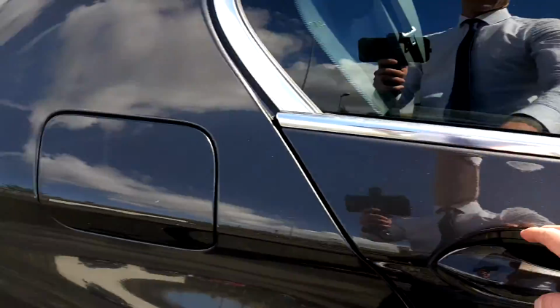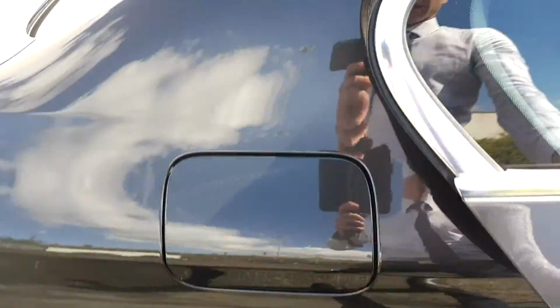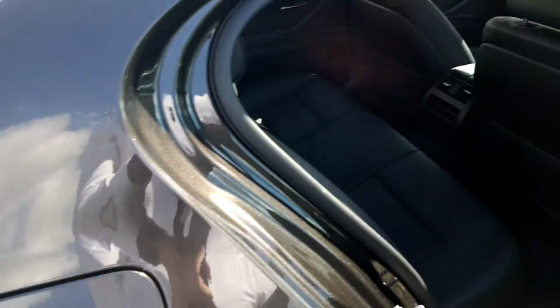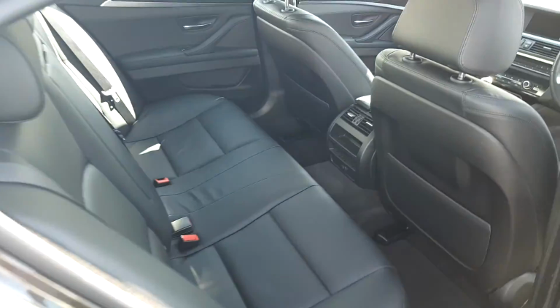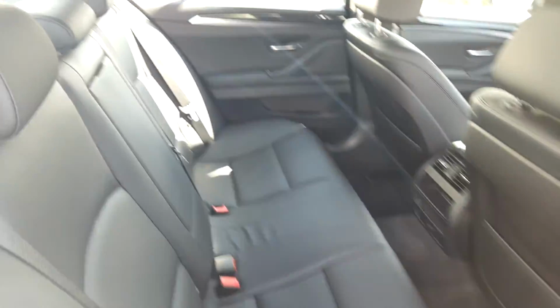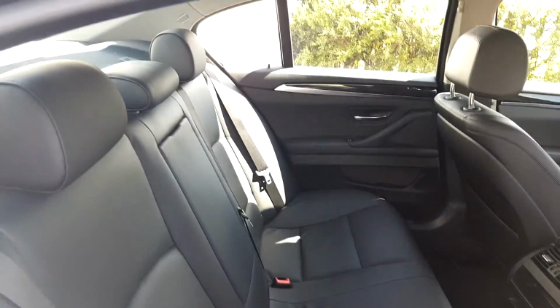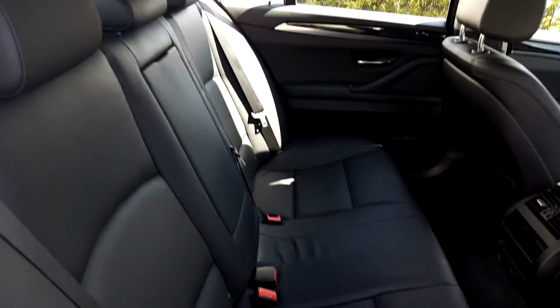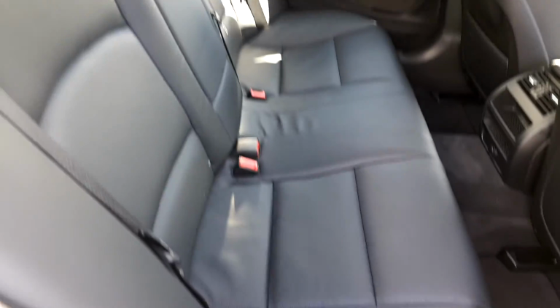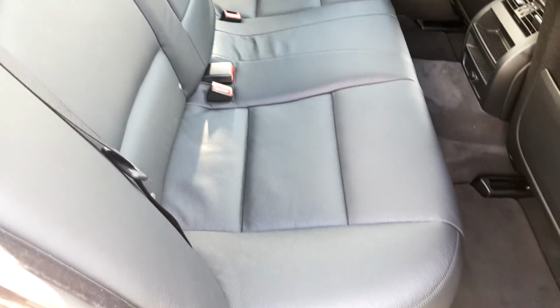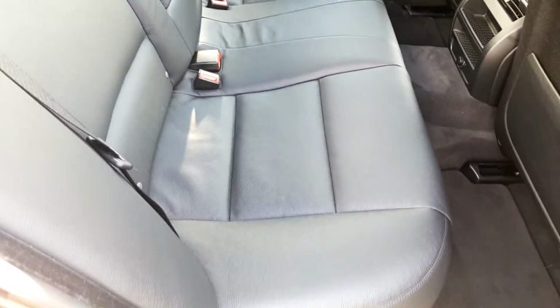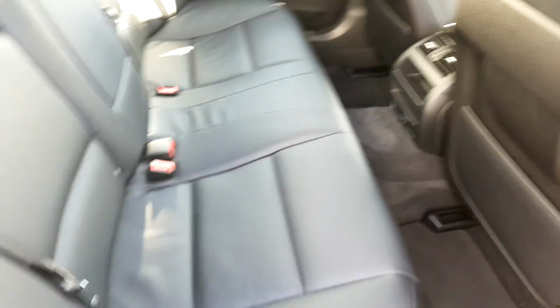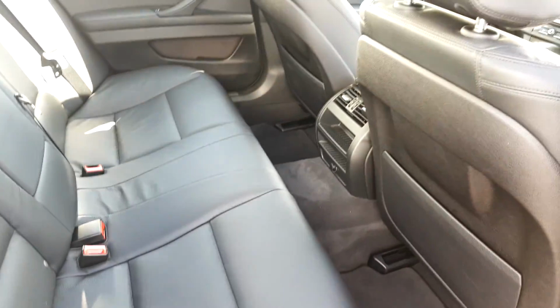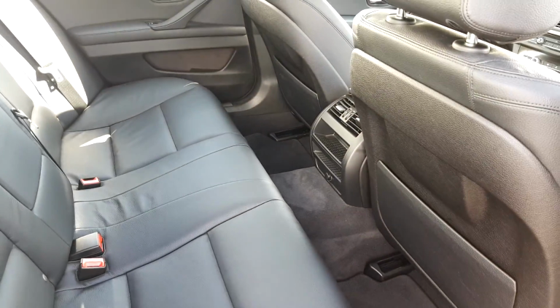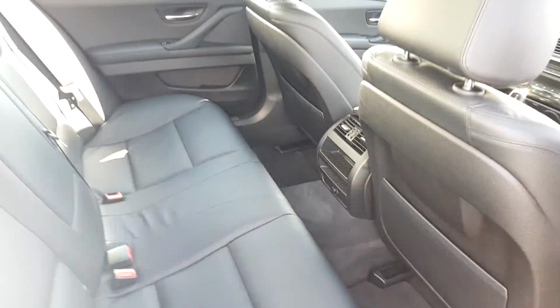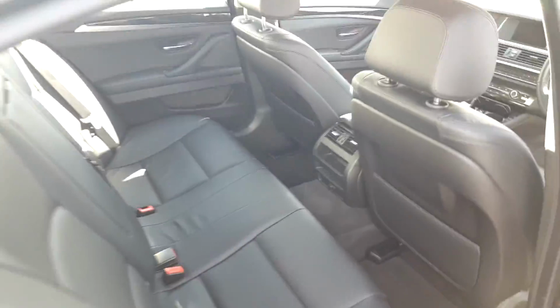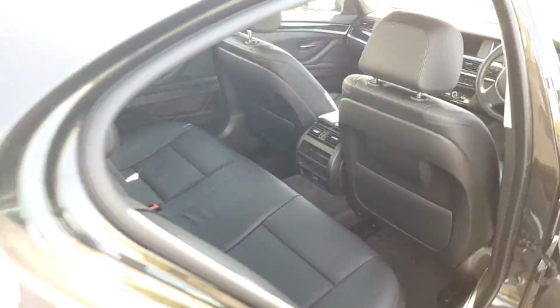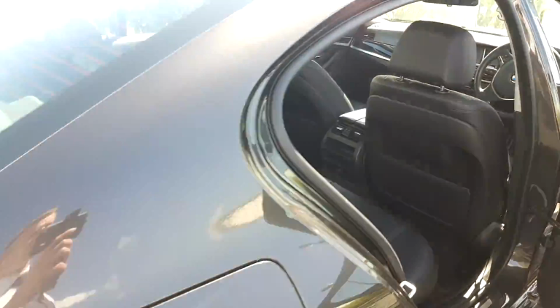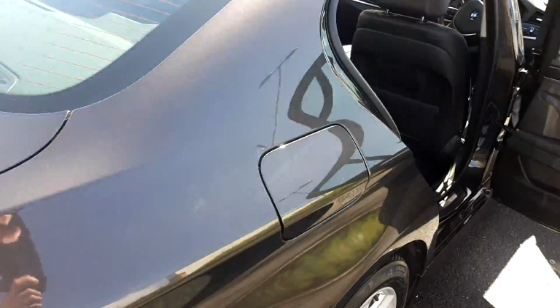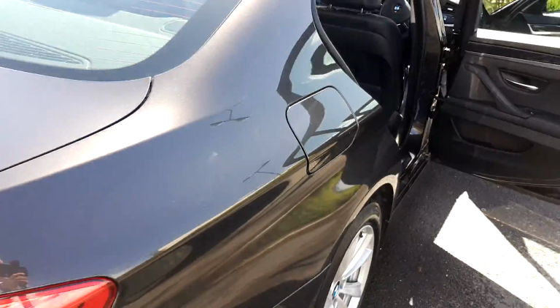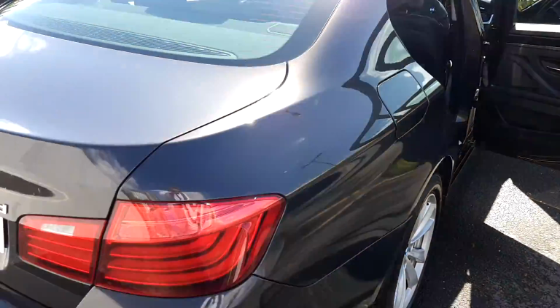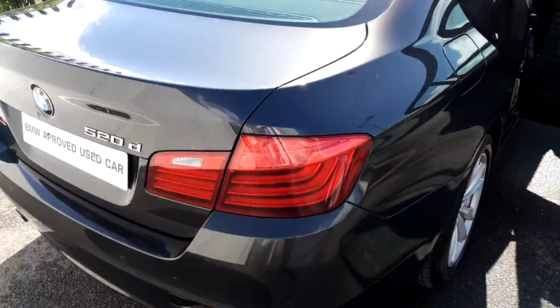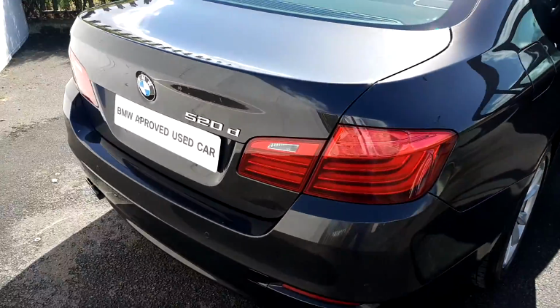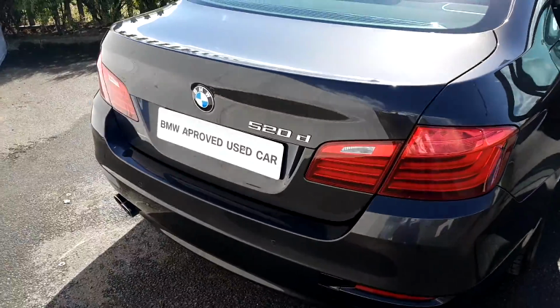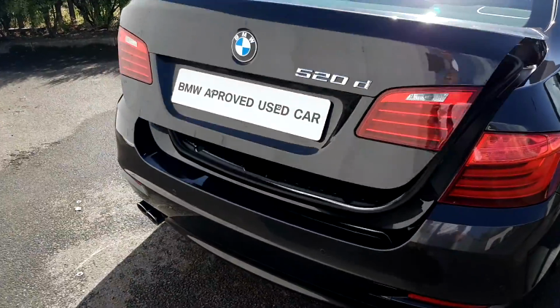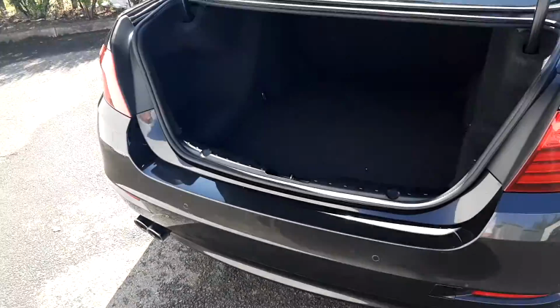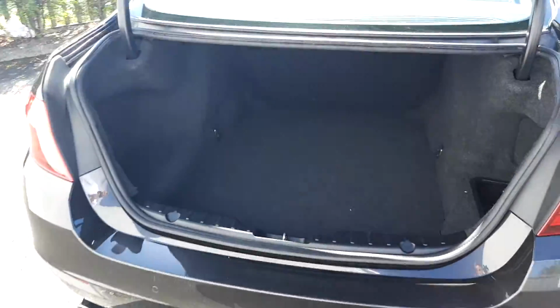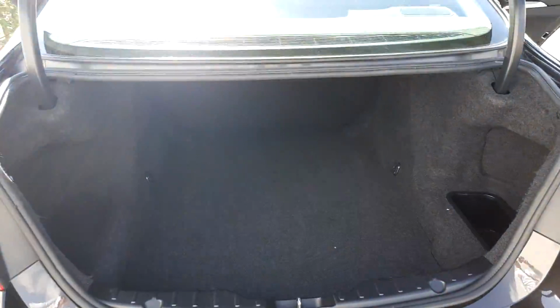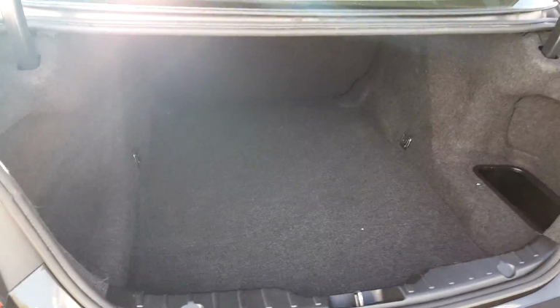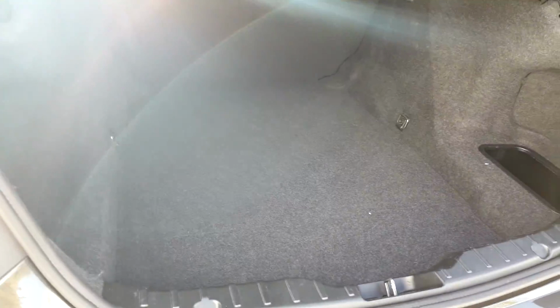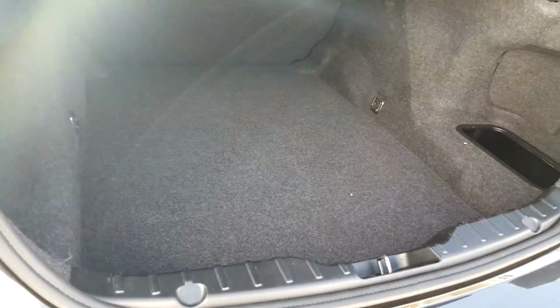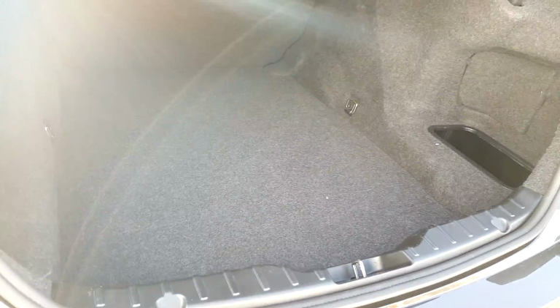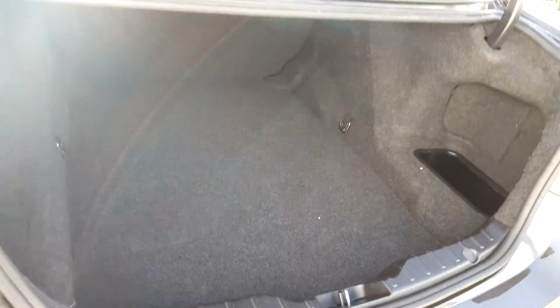In the back of the car, as you can see, it is the same leather material and it is very spacious. To open the boot, simply one click away on the car key — and as you can see, it is very spacious.